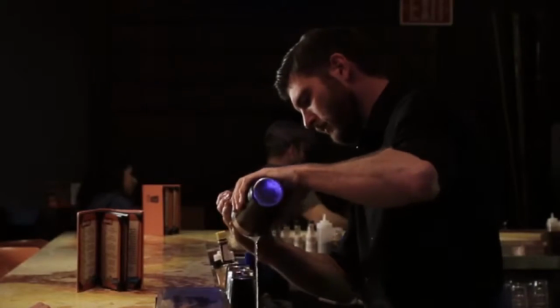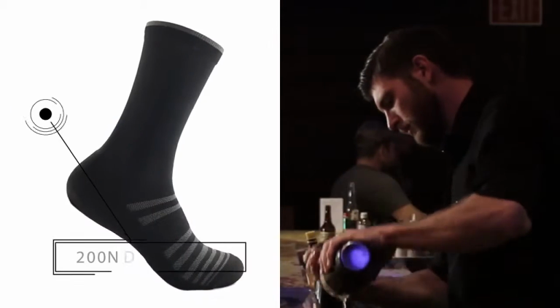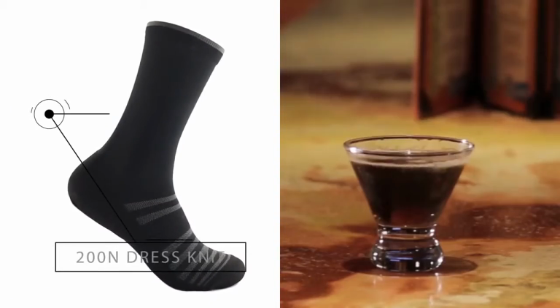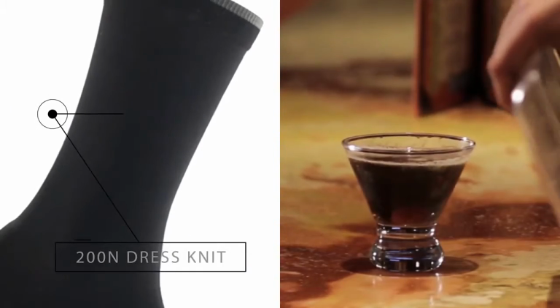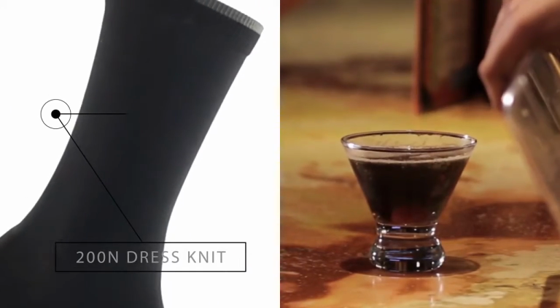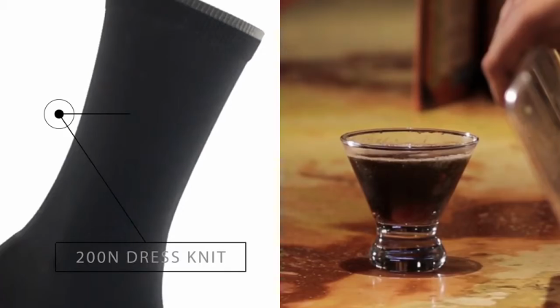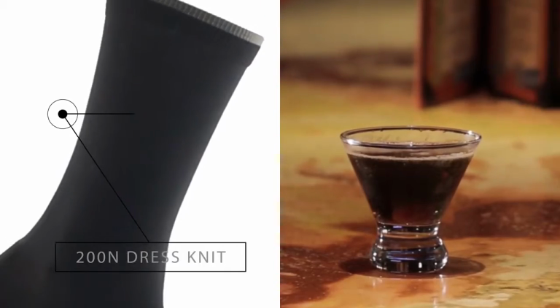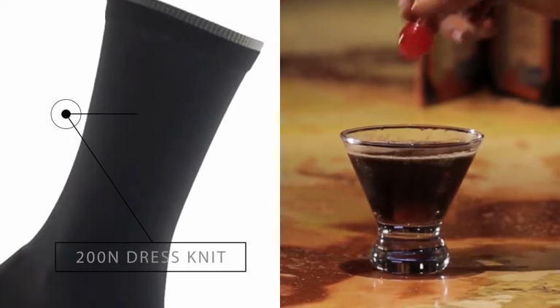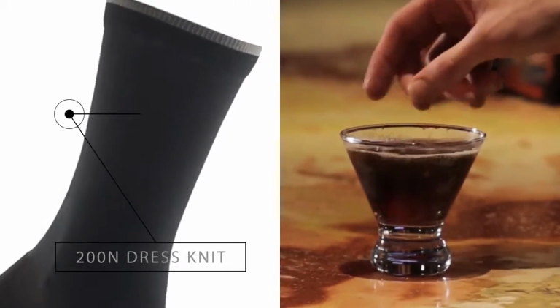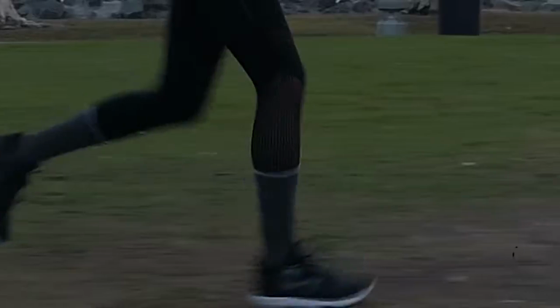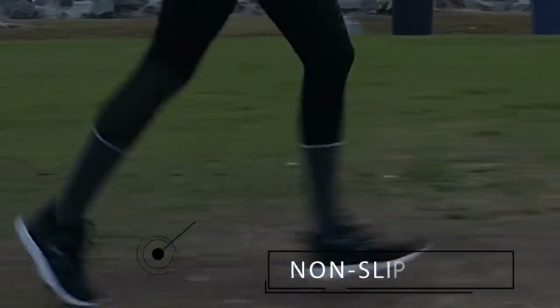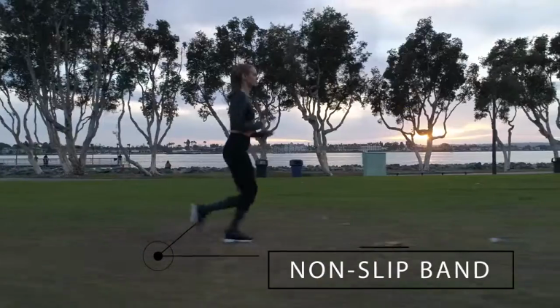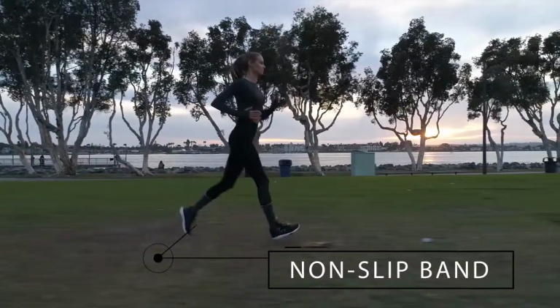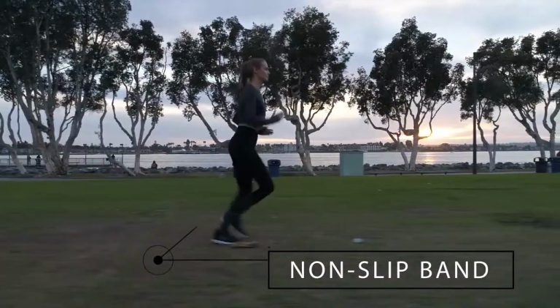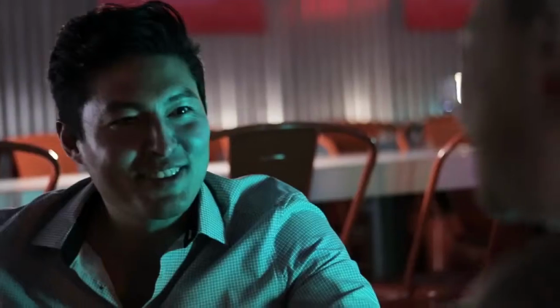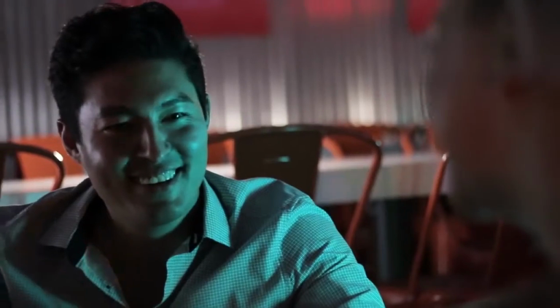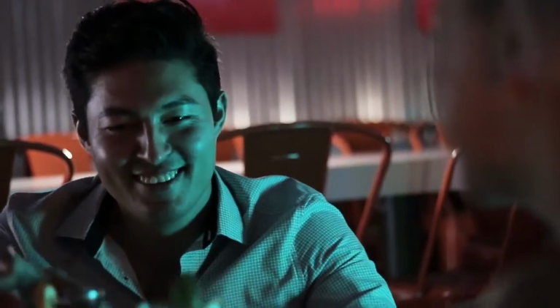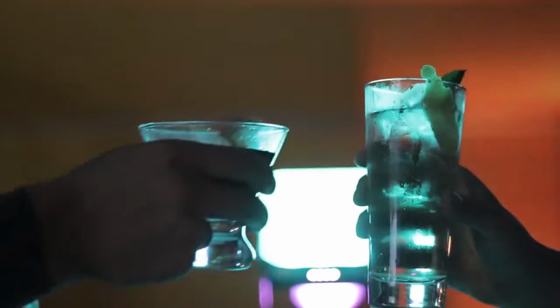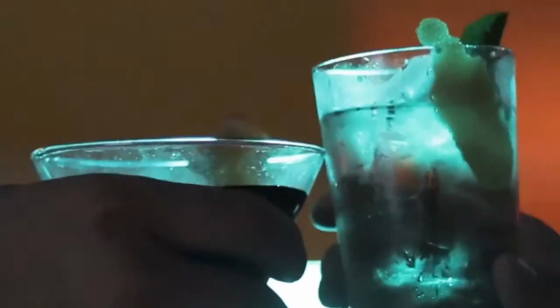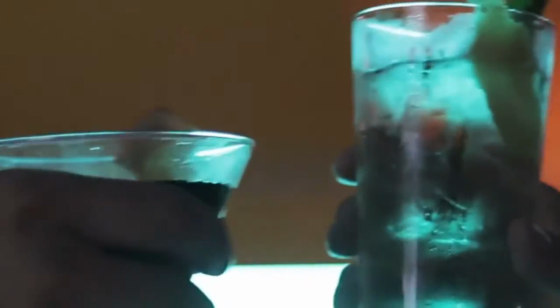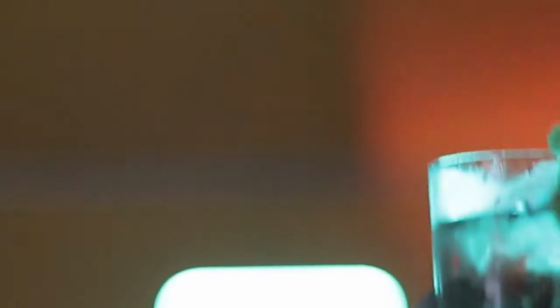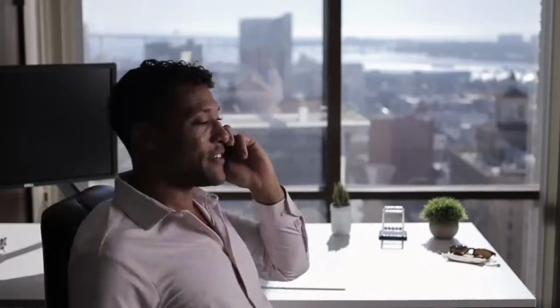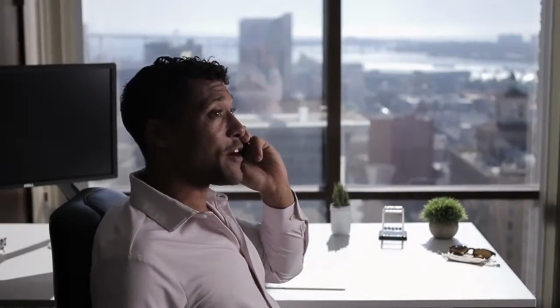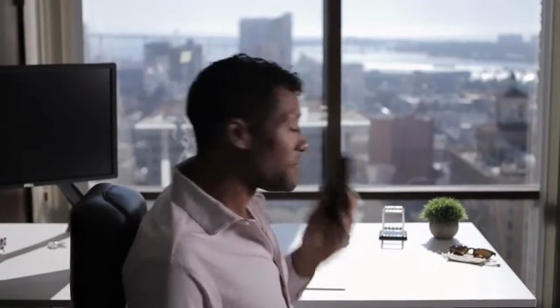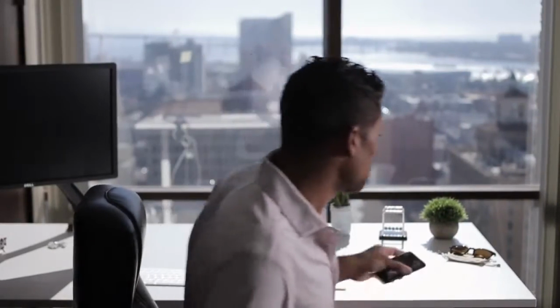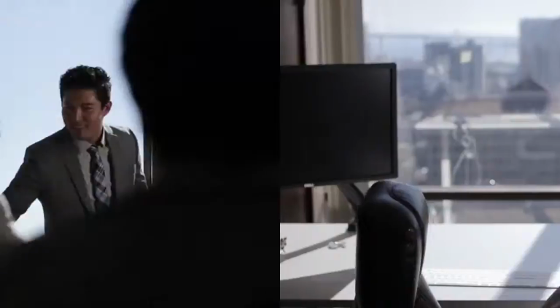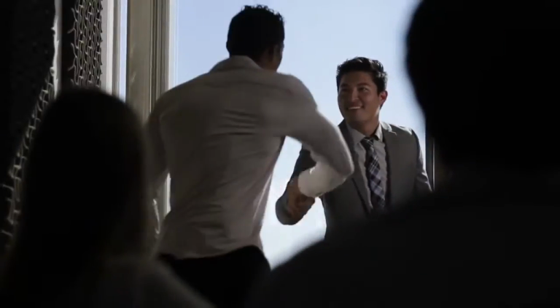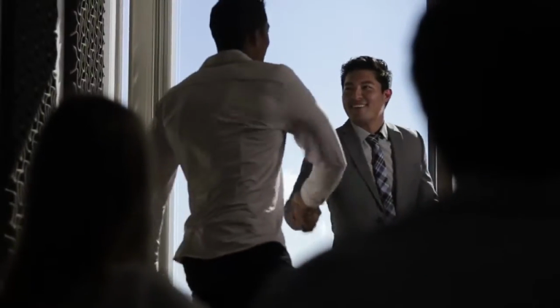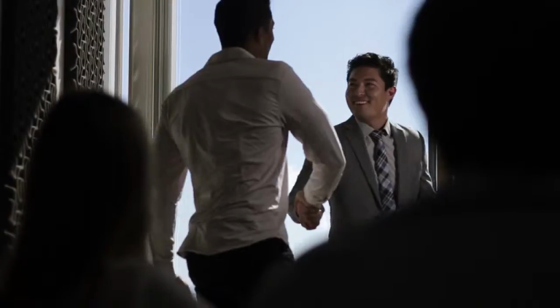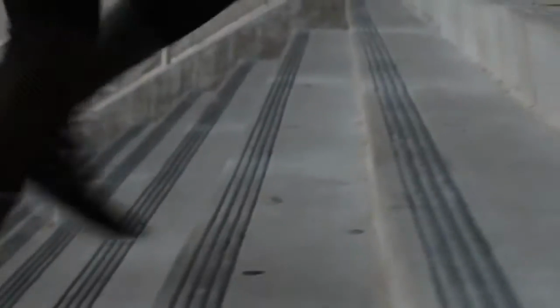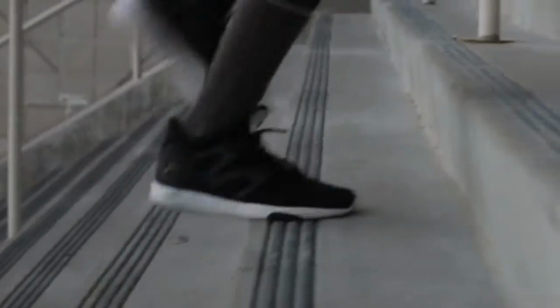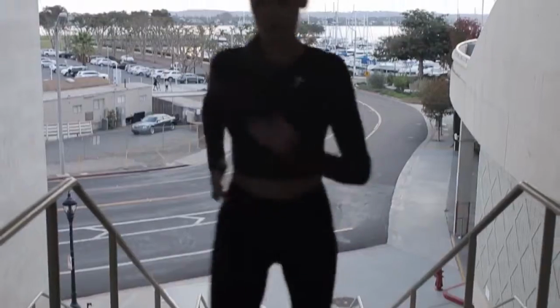It's sophisticated, with superfine knitting that gives the perfect amount of grab to never slip. It's classic — for every occasion, until every deal is closed, meeting is rocked, and goal is crushed.